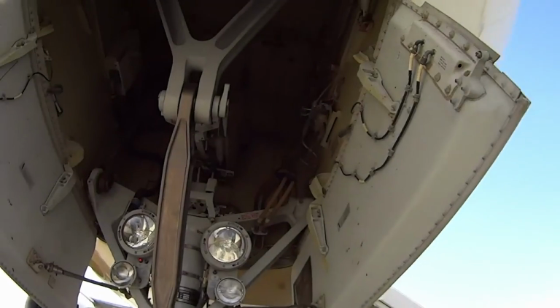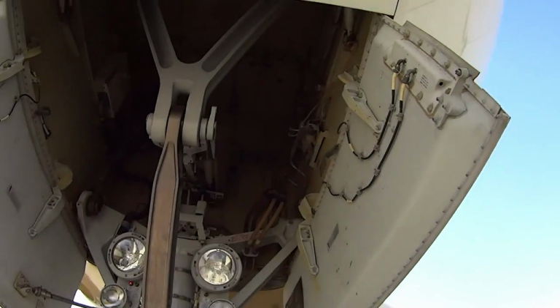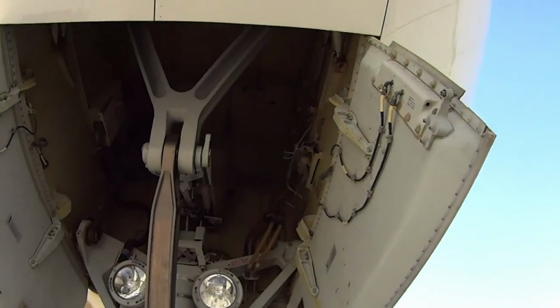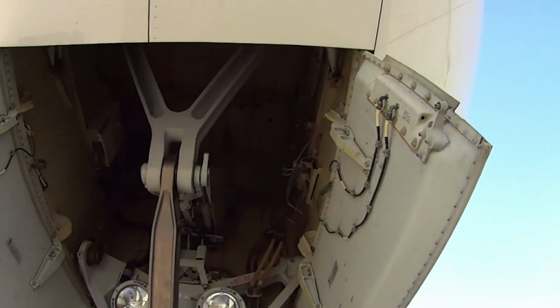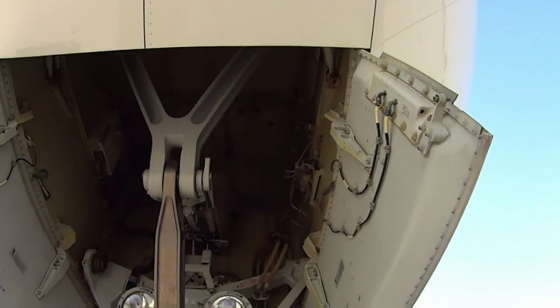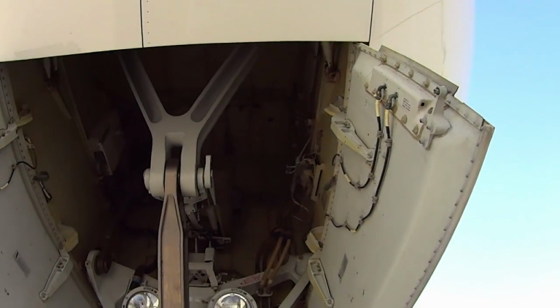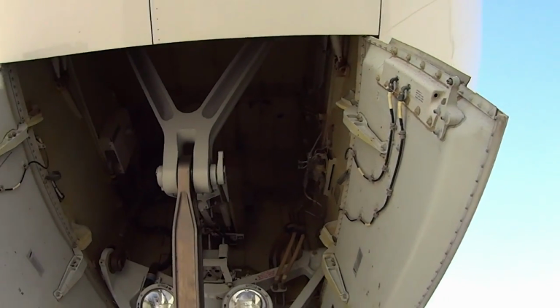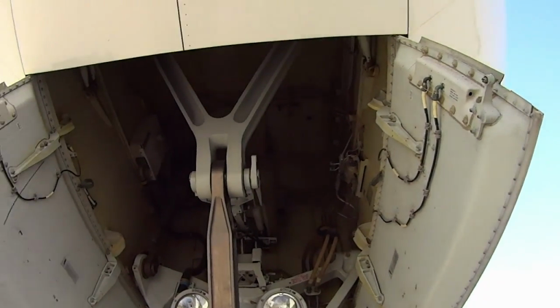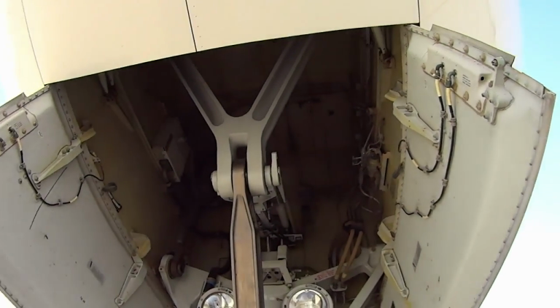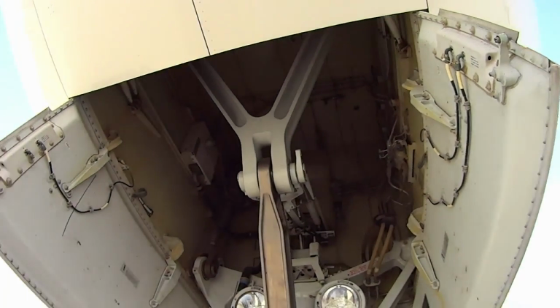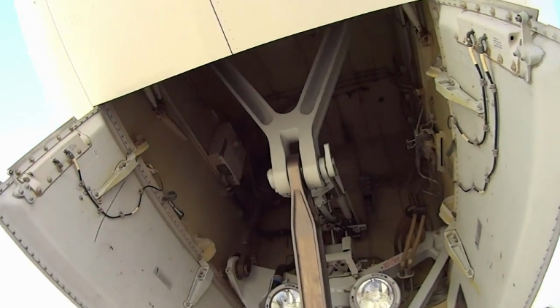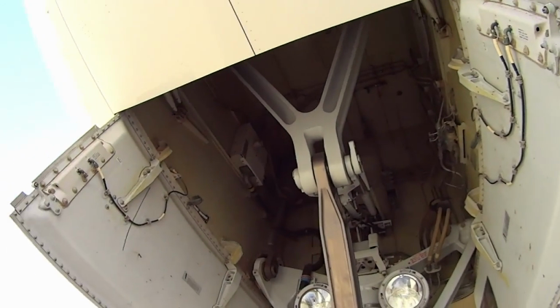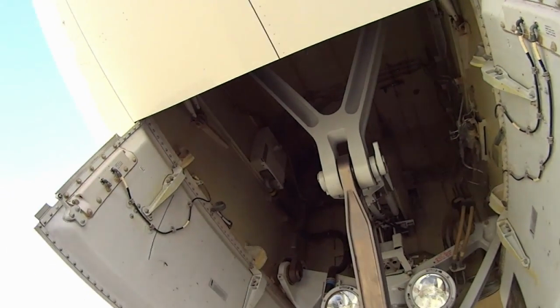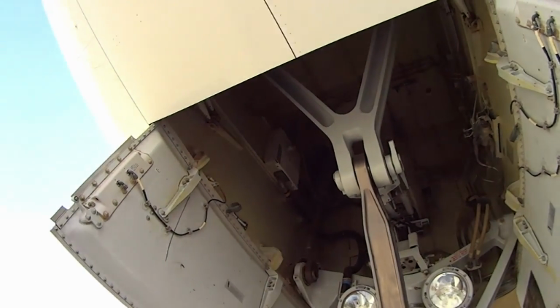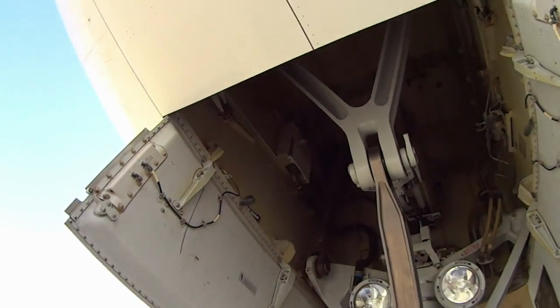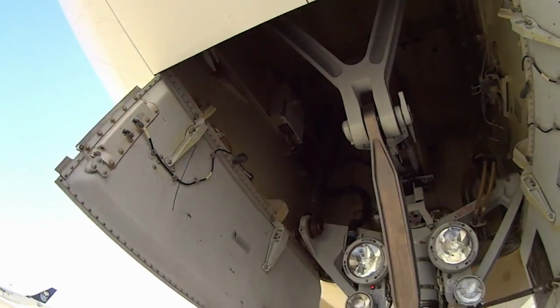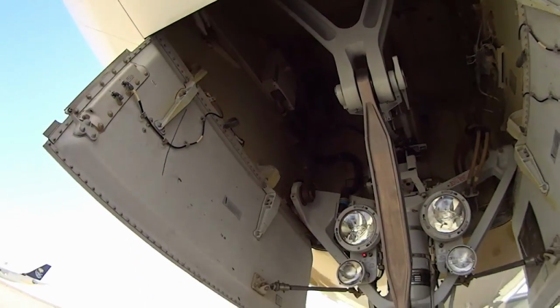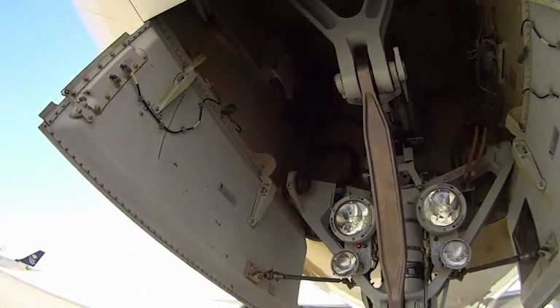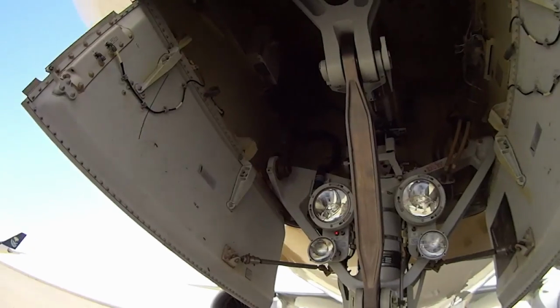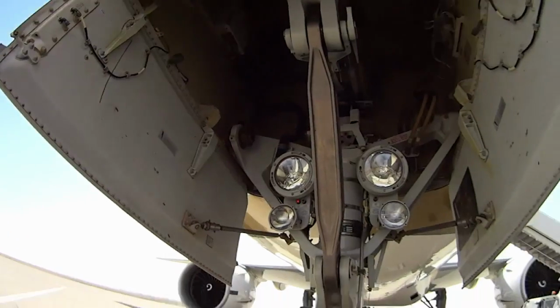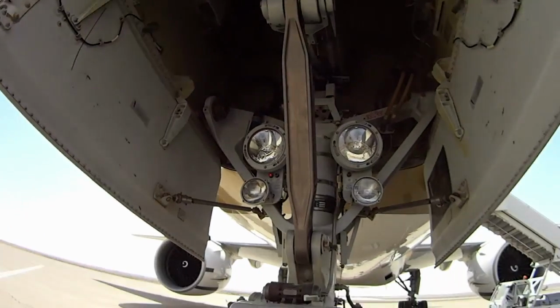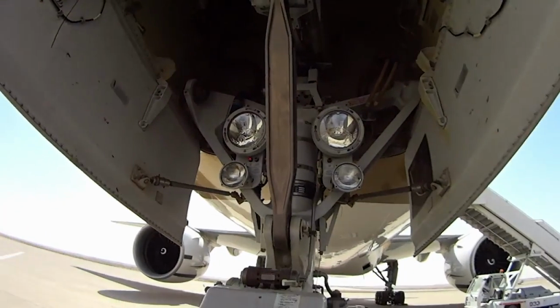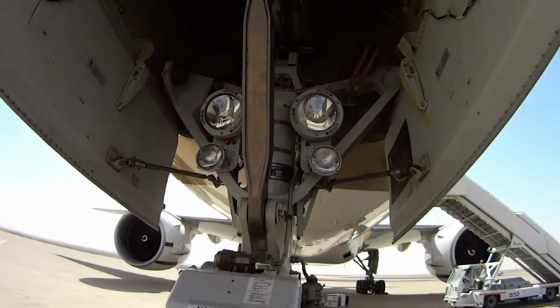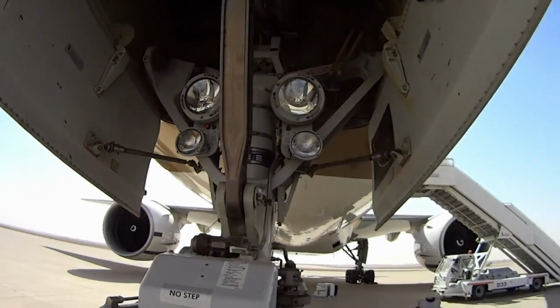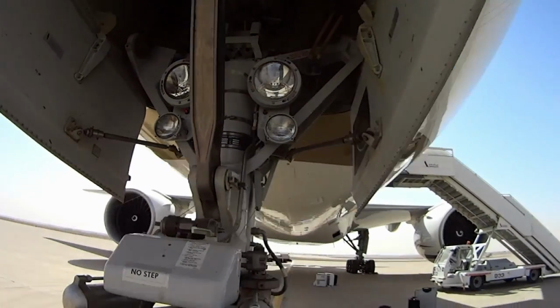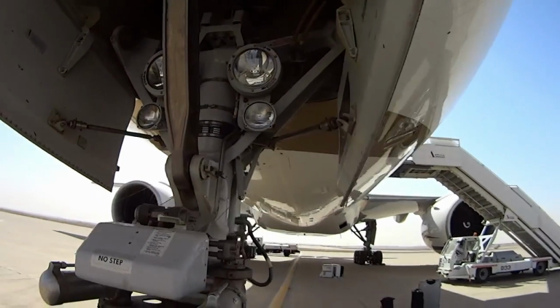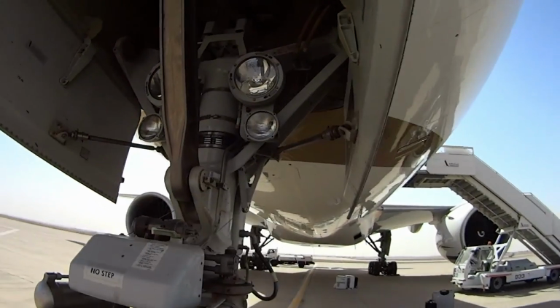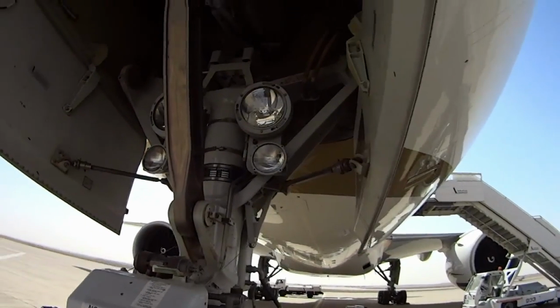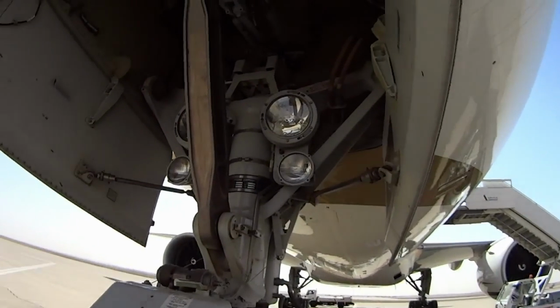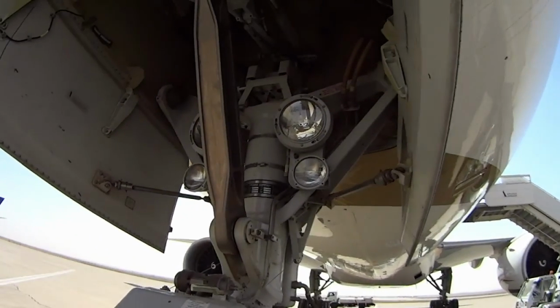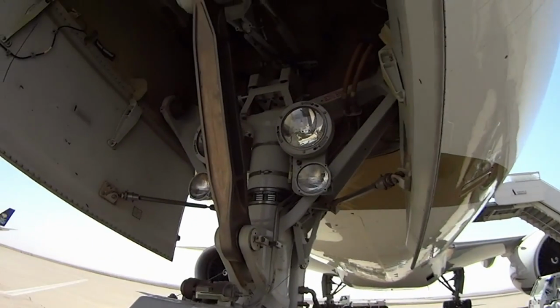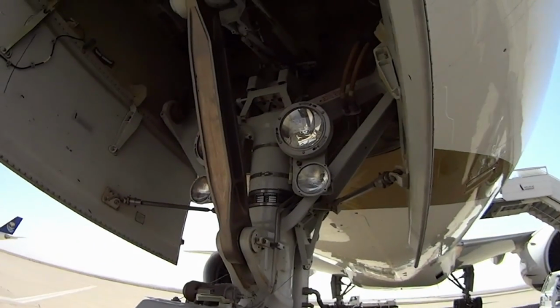Everything looks good in there — doesn't look like any birds have been building nests. We've had some nesting problems in the packs, but I blew those out yesterday.